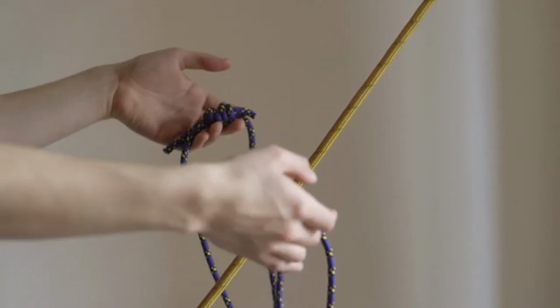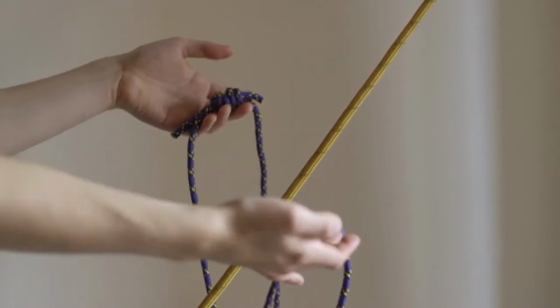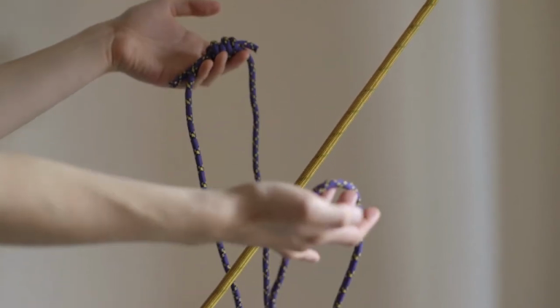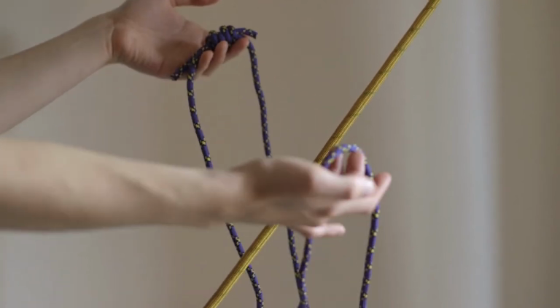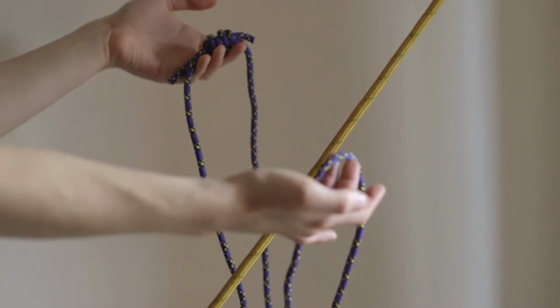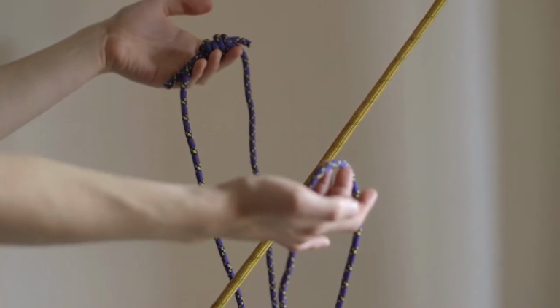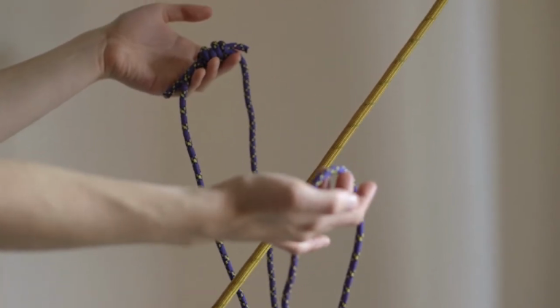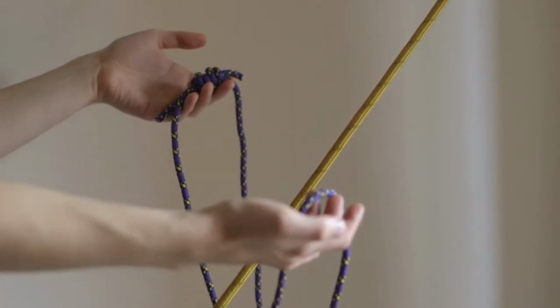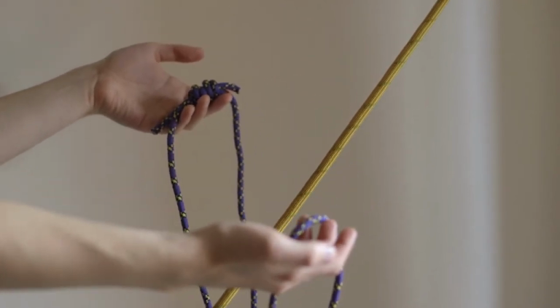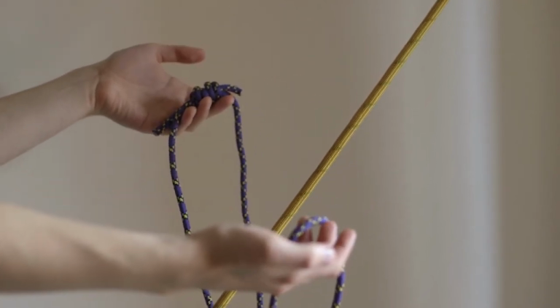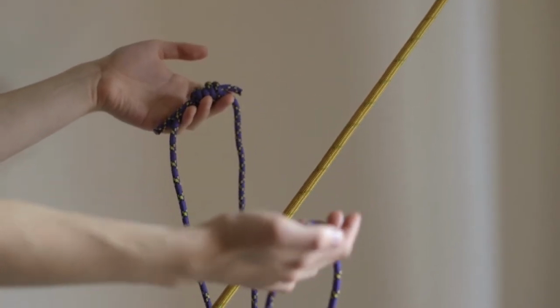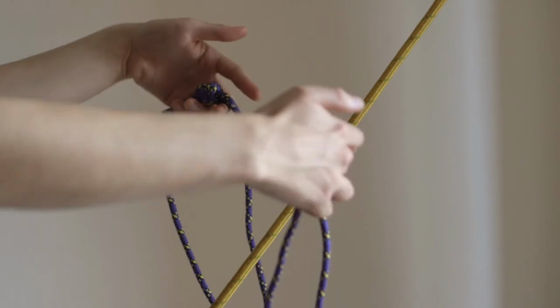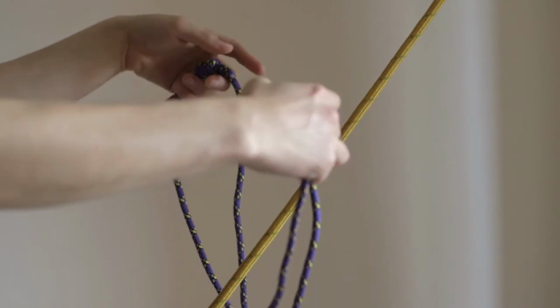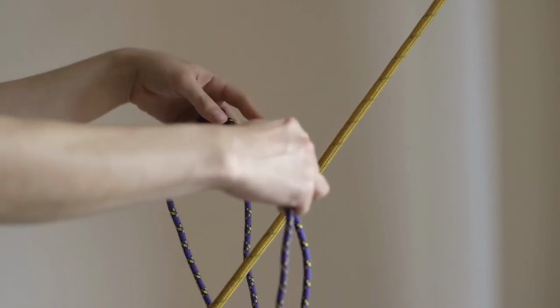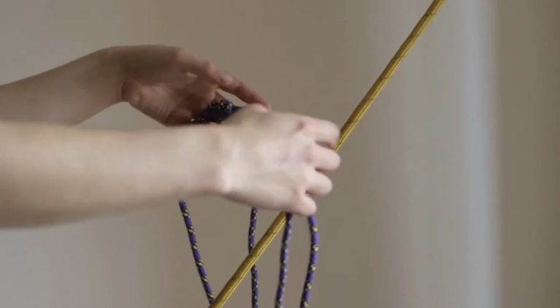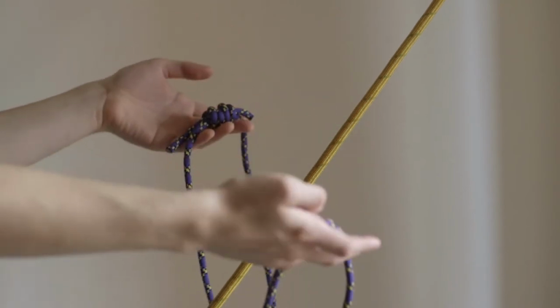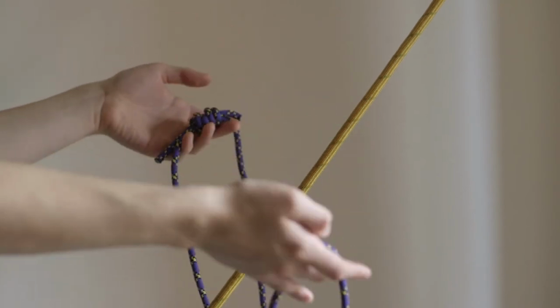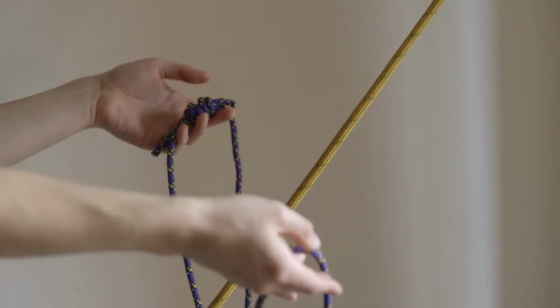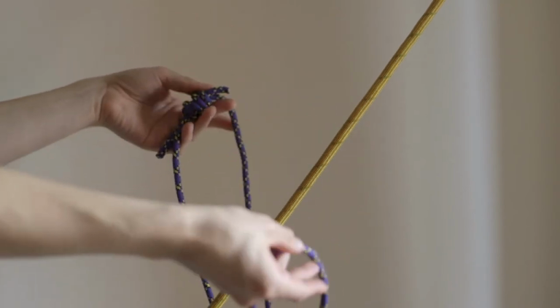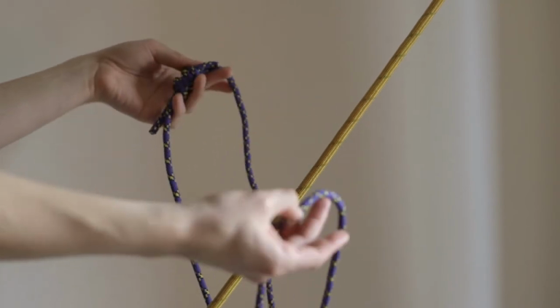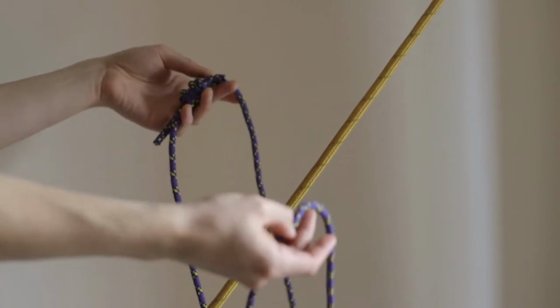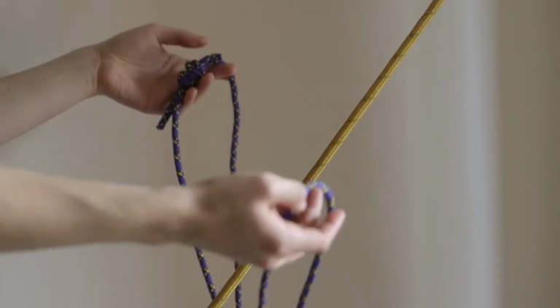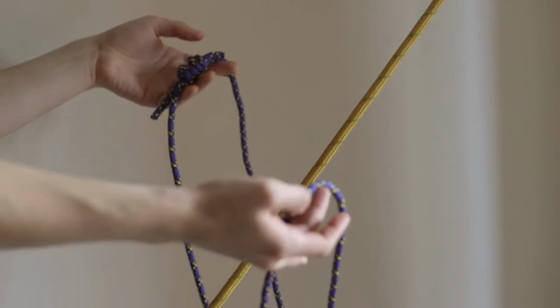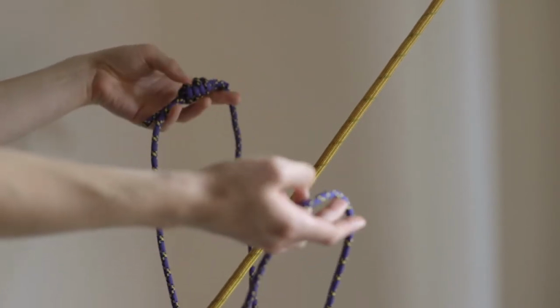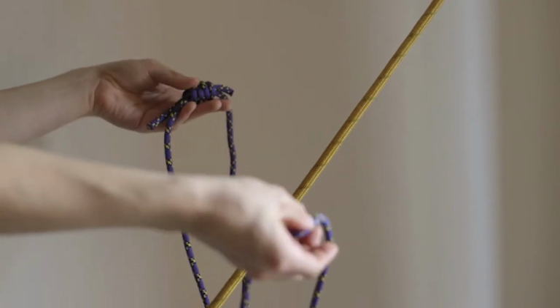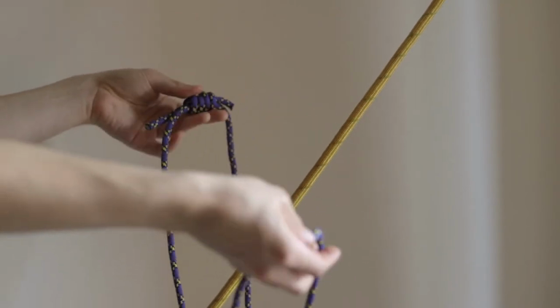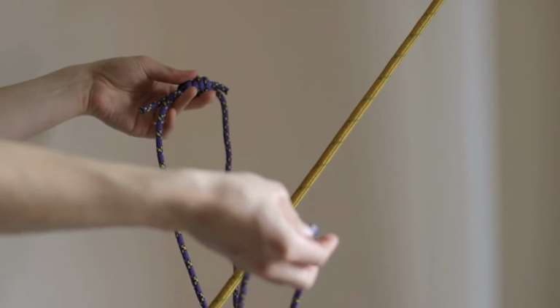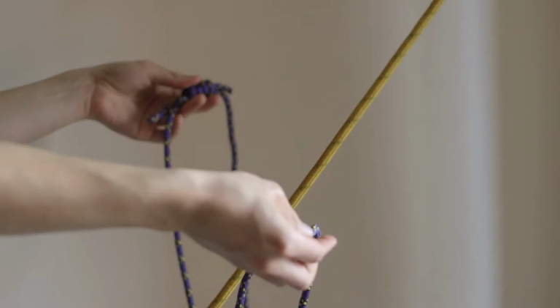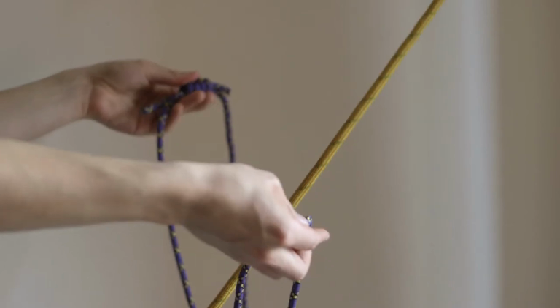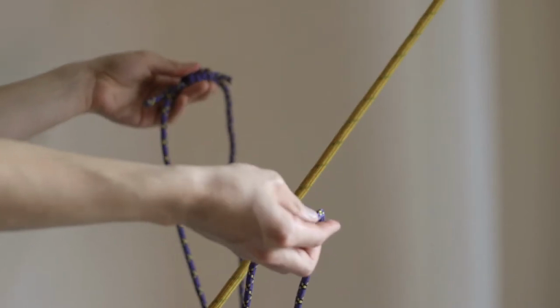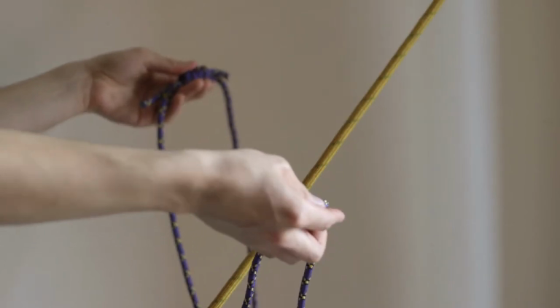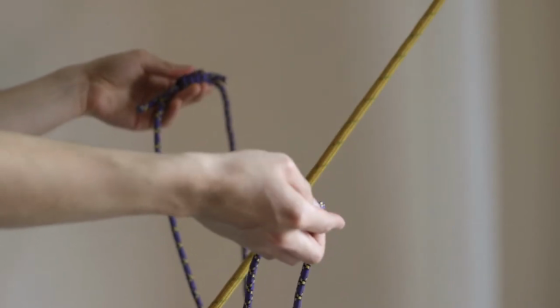So in this case I've got accessory cord here and I want to attach it to this rope here. It could be a dynamo sling, it could be webbing, but the girth hitch can be used for so many different materials.